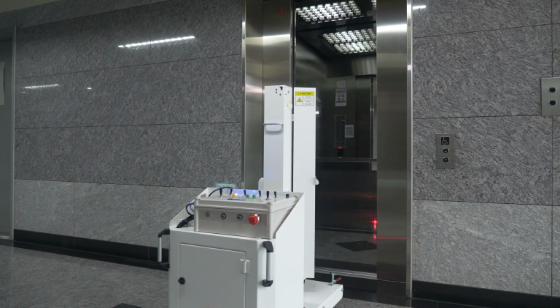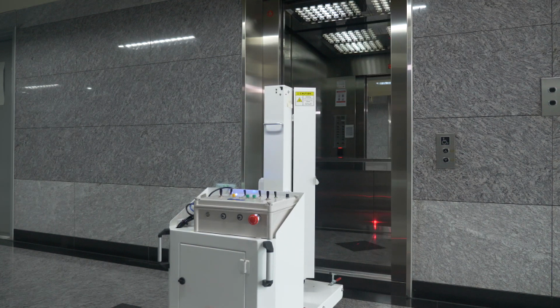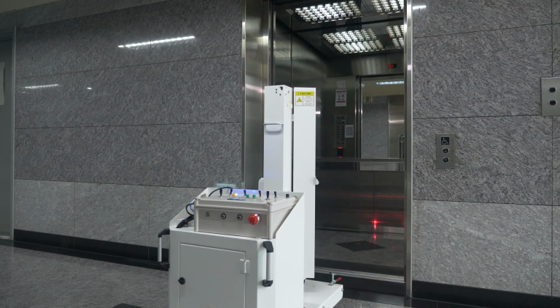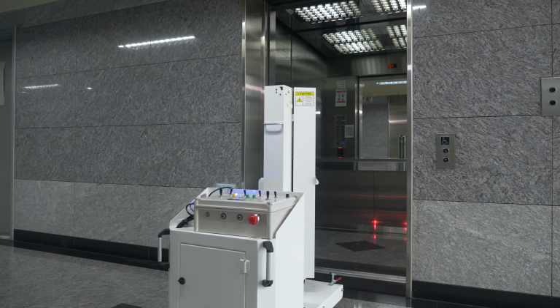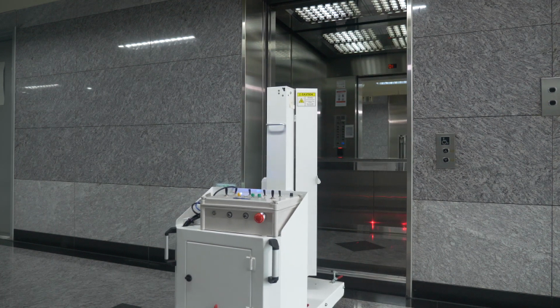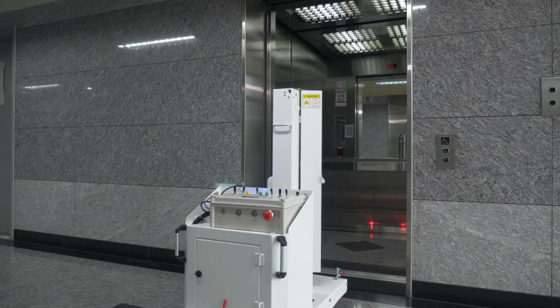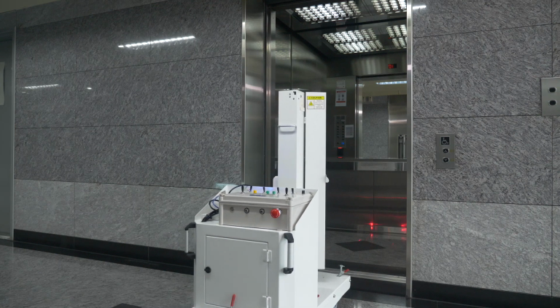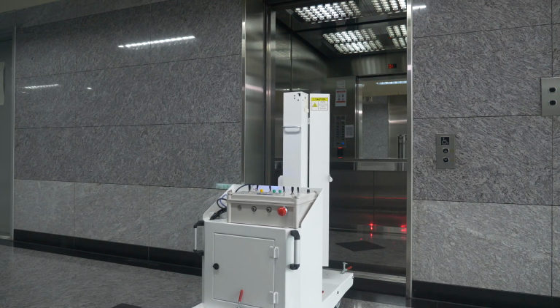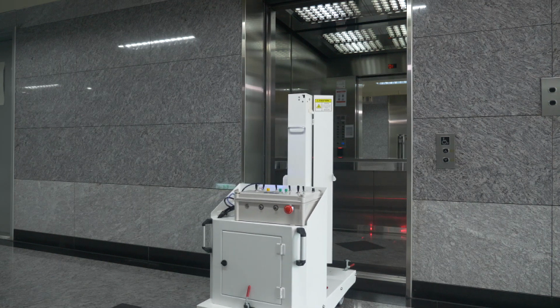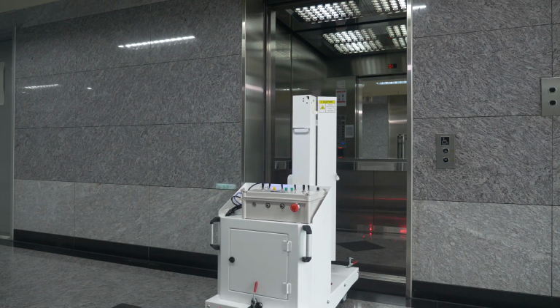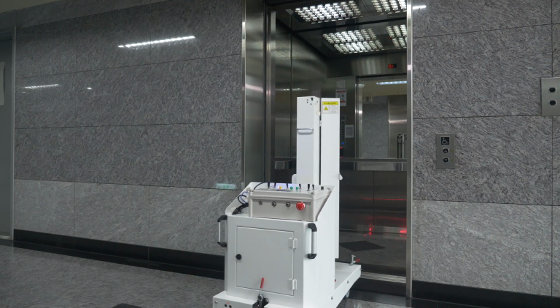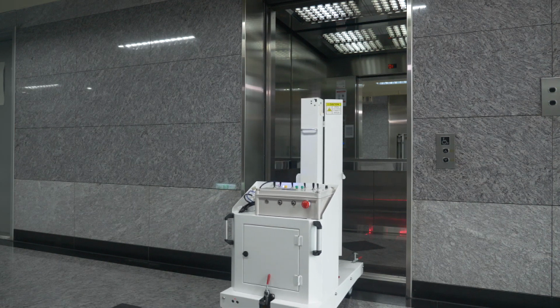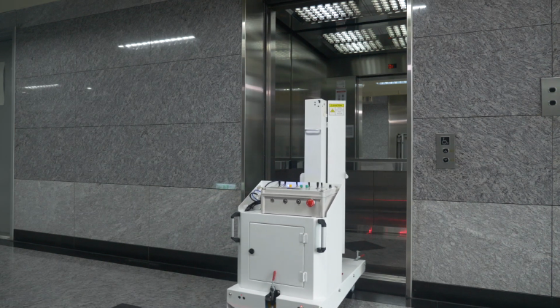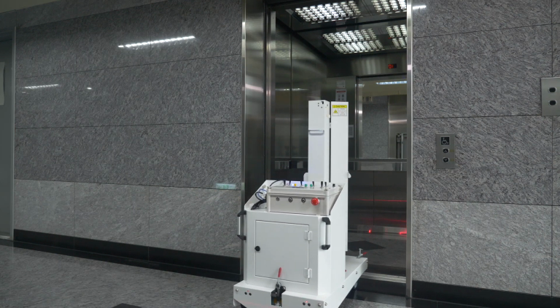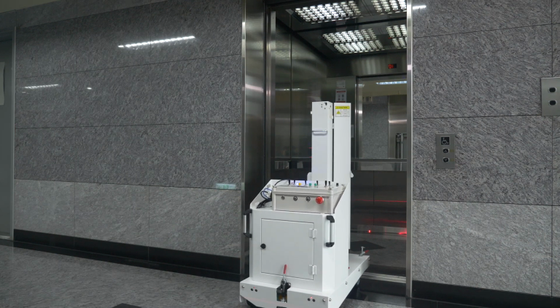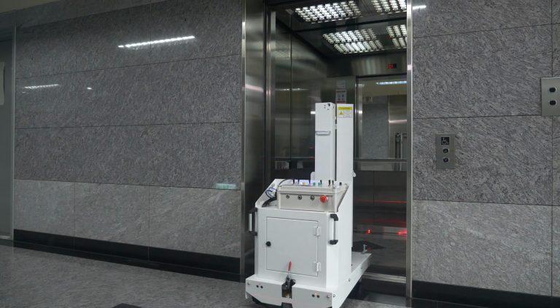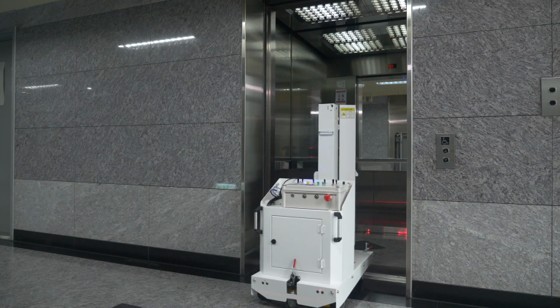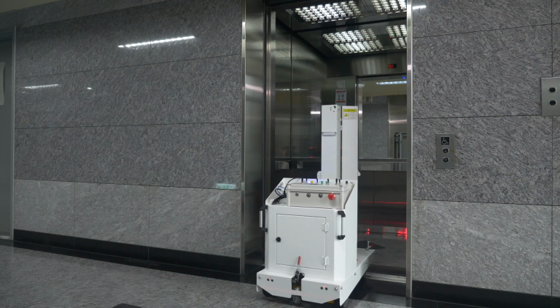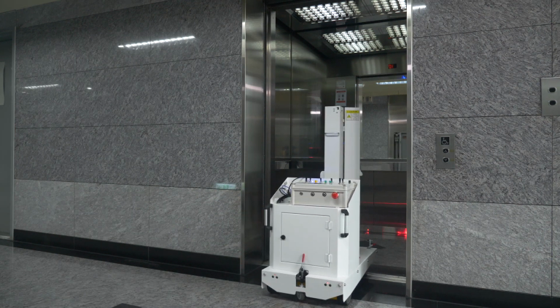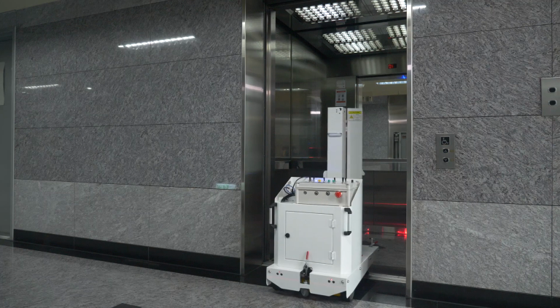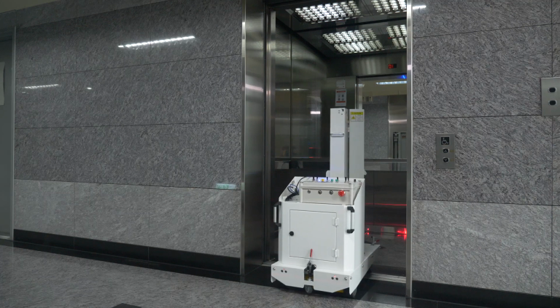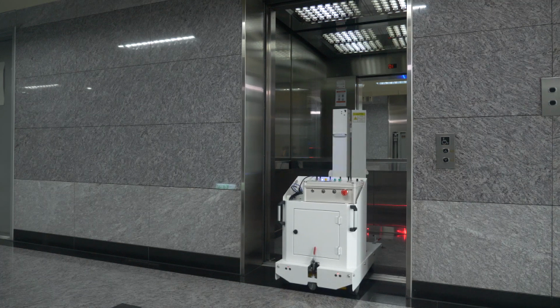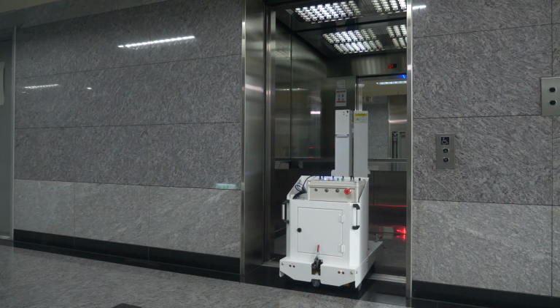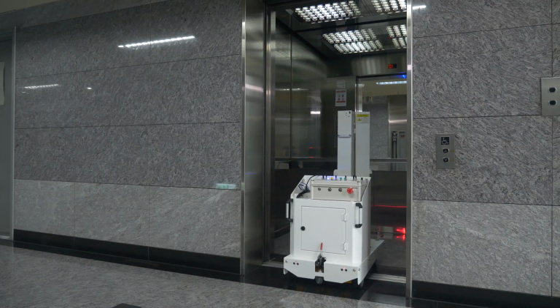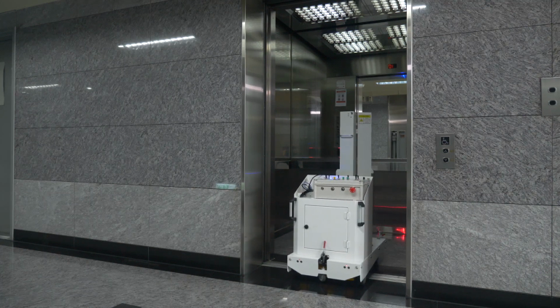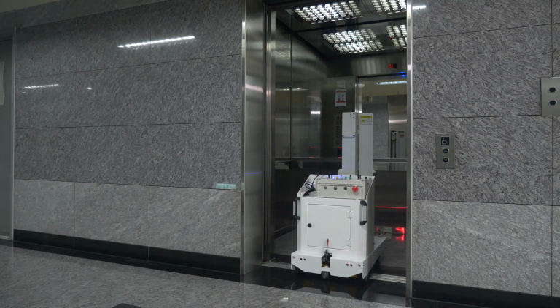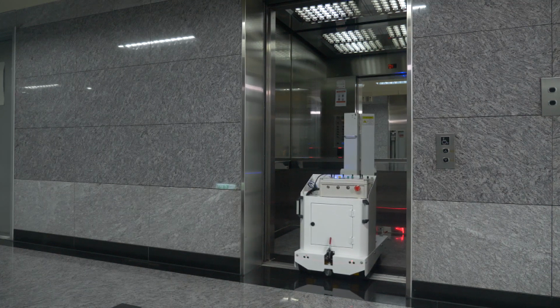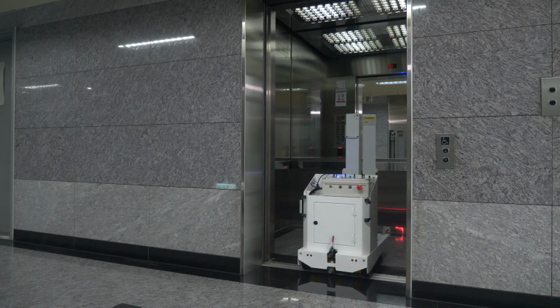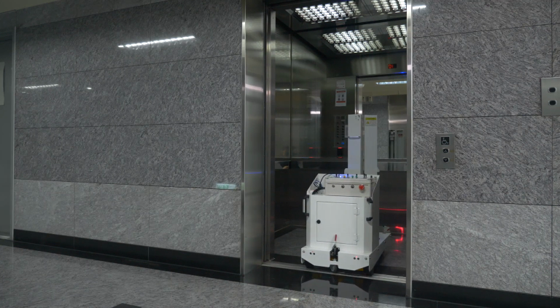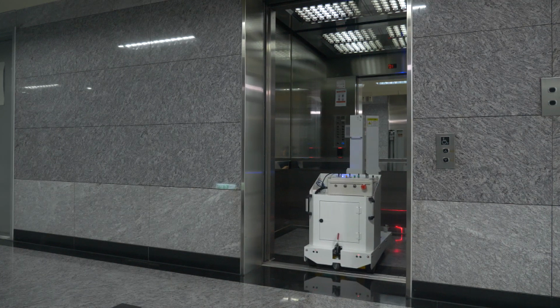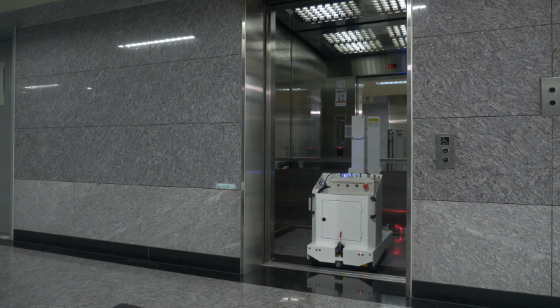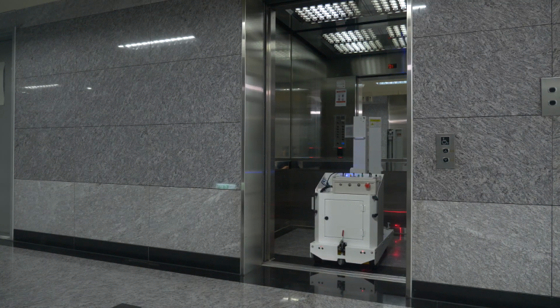The Cello UVC robot can take elevators to navigate to other floors by connecting to the wireless elevator controllers of the building management systems.